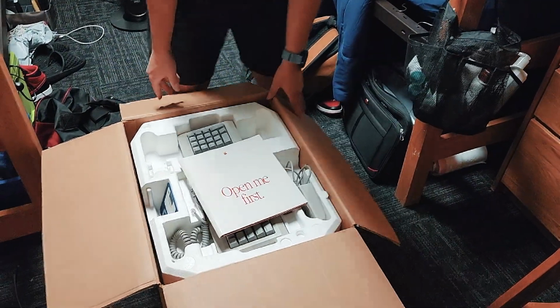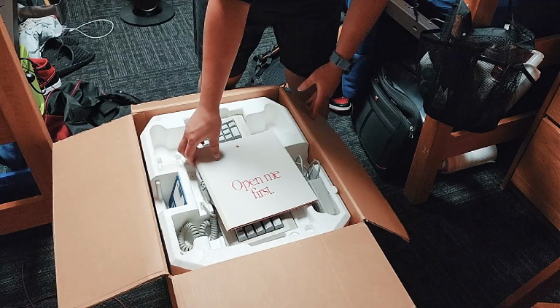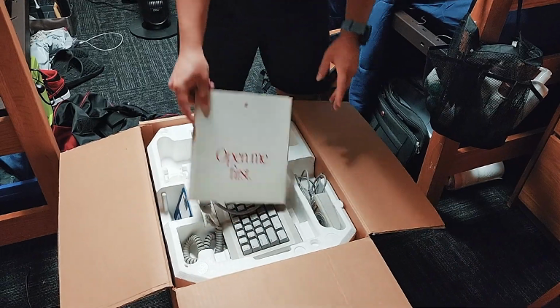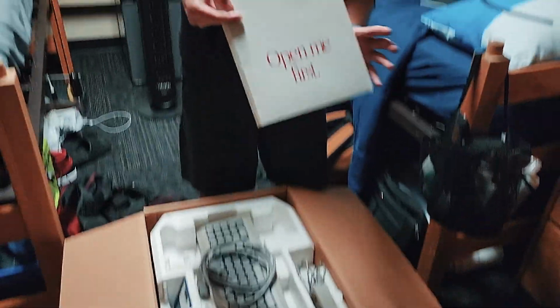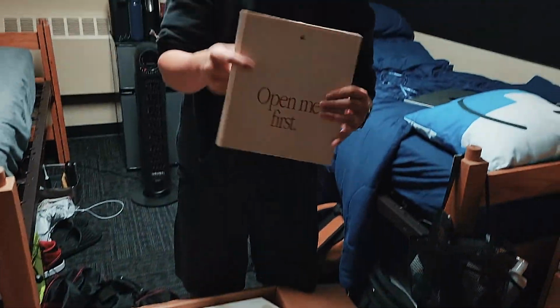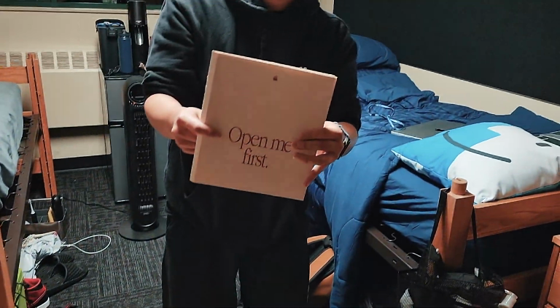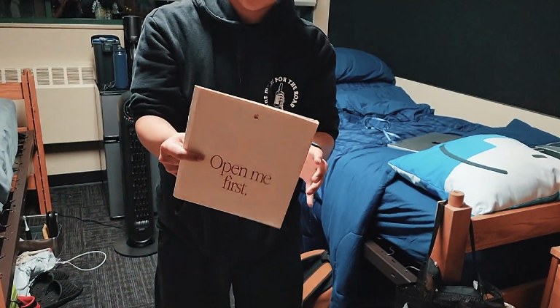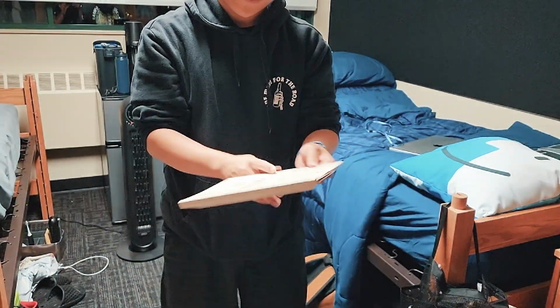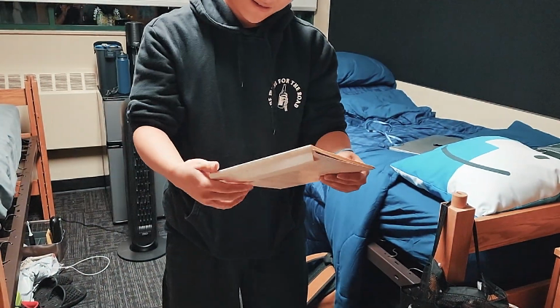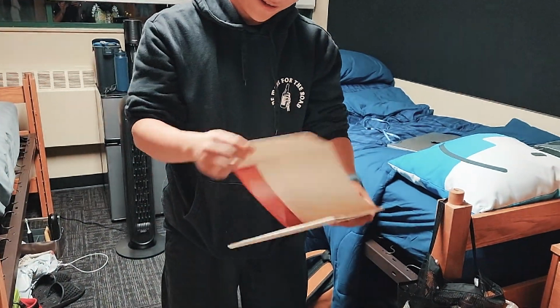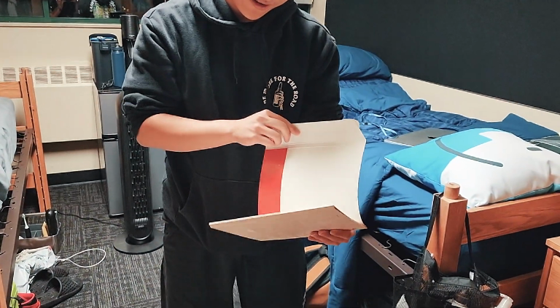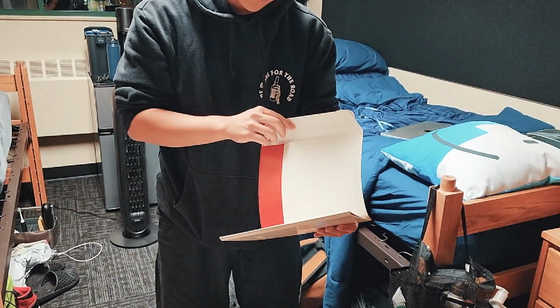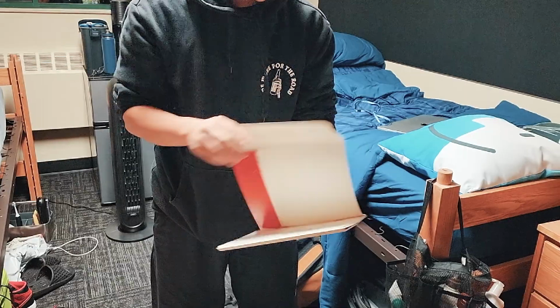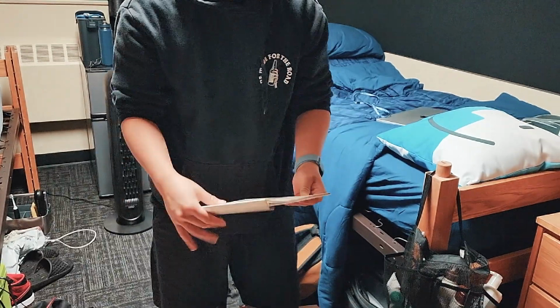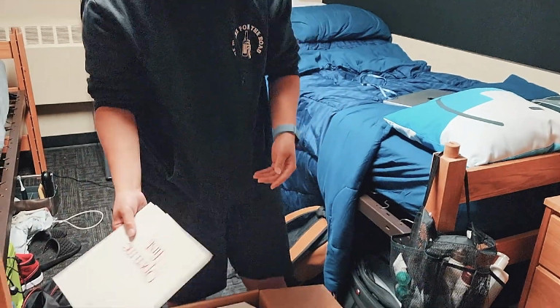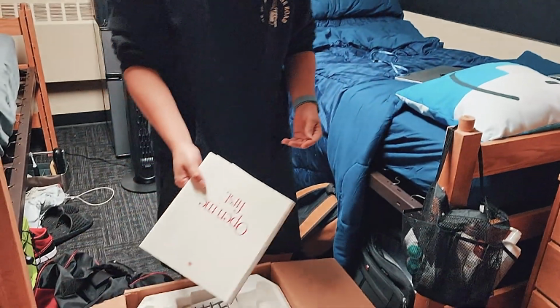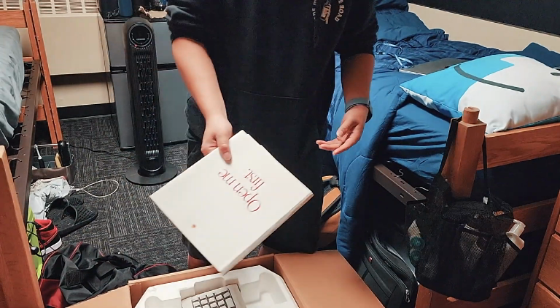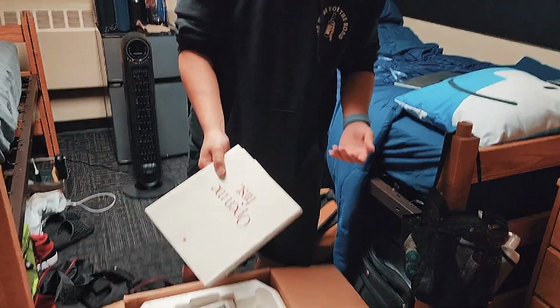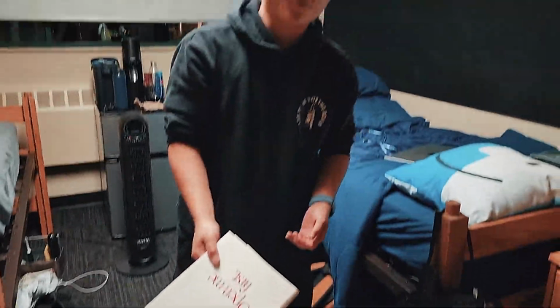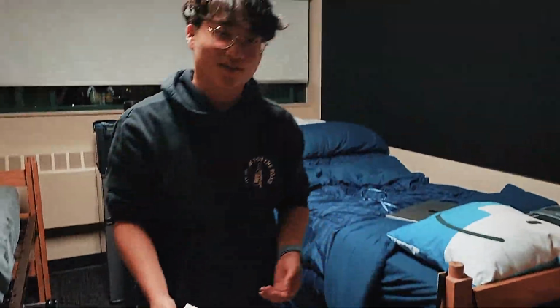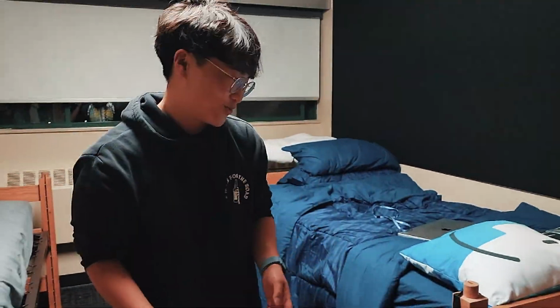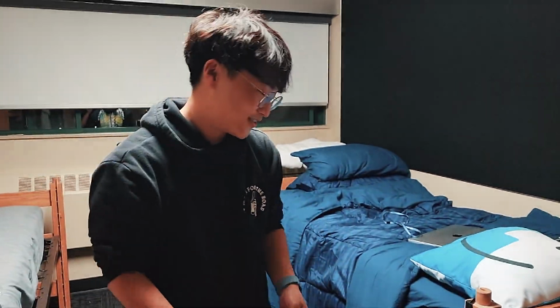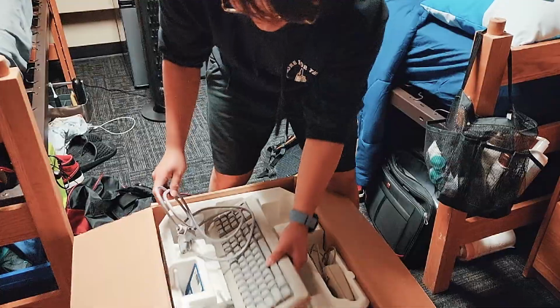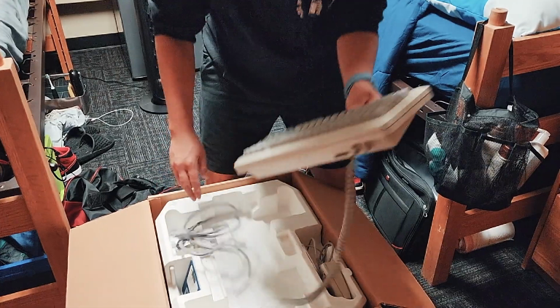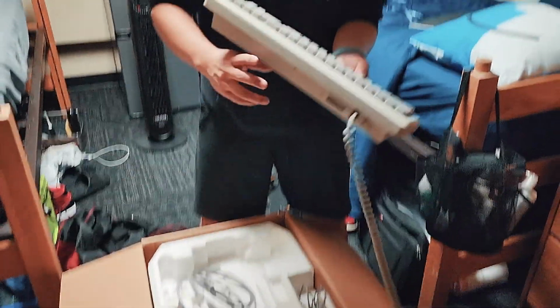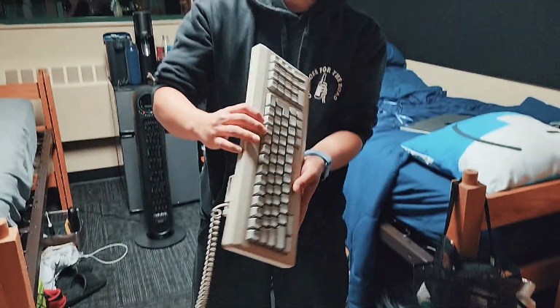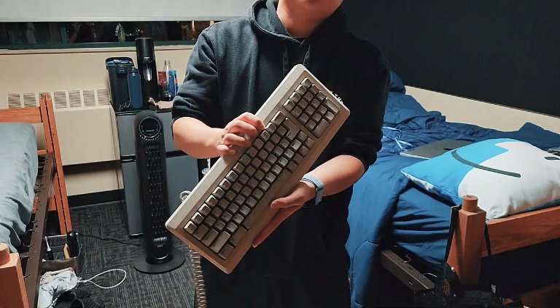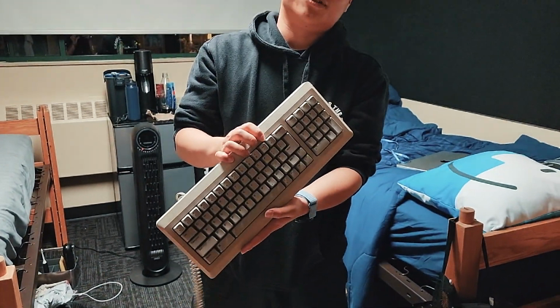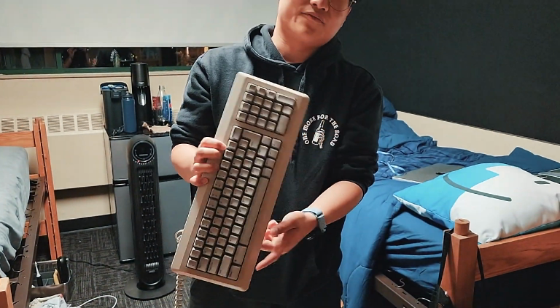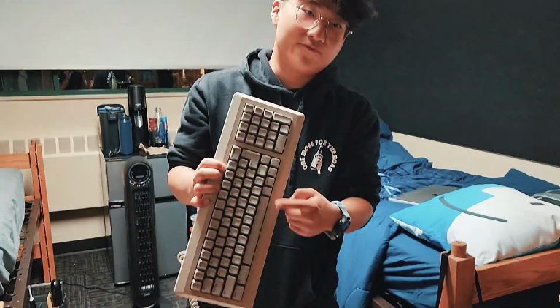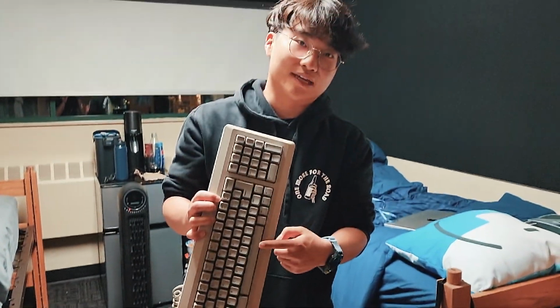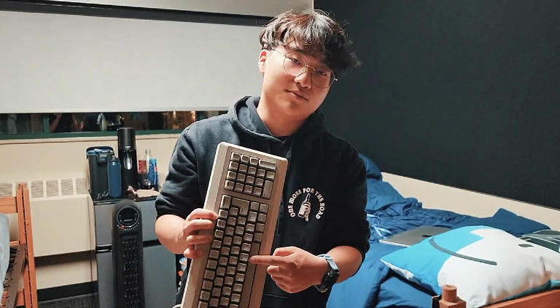So we got this freaking manual here. Pretty cool stuff. It's old as hell — it's like it was sitting in somebody's garage for more than 20 years. This is one of the original mechanical keyboards. This is like the very first mechanical keyboard.